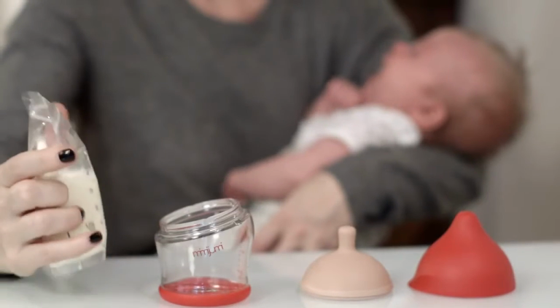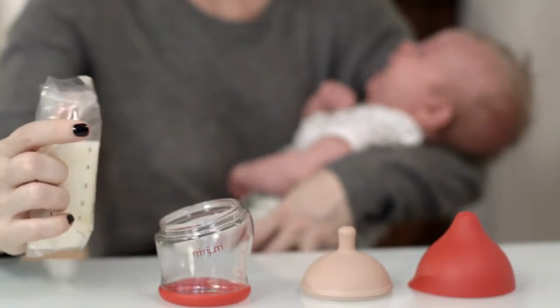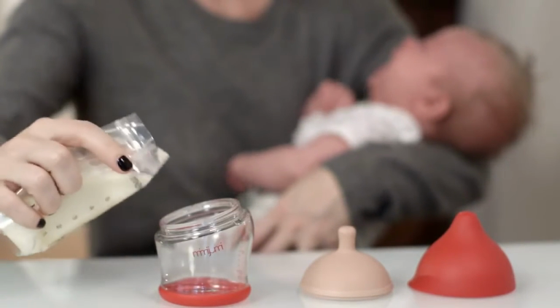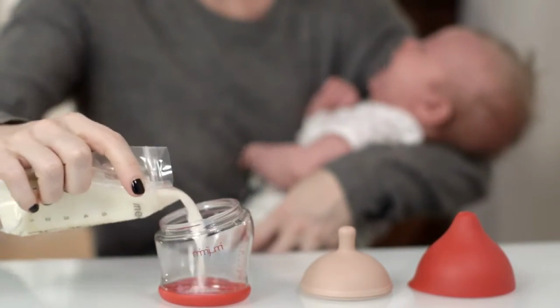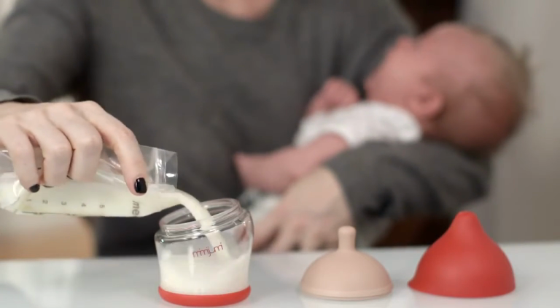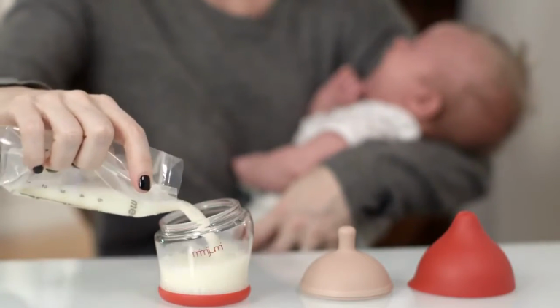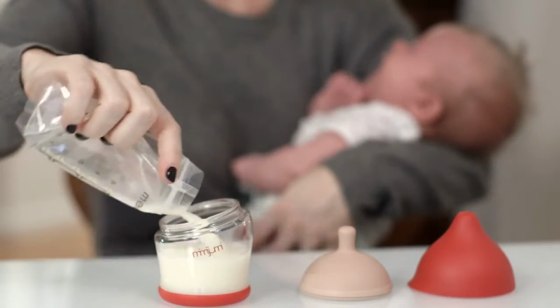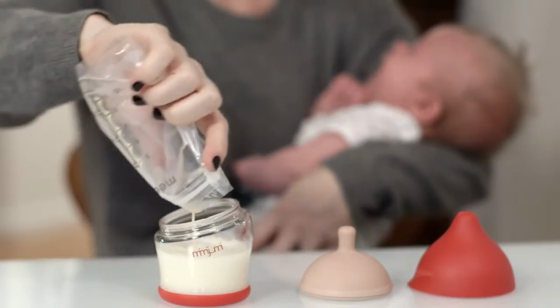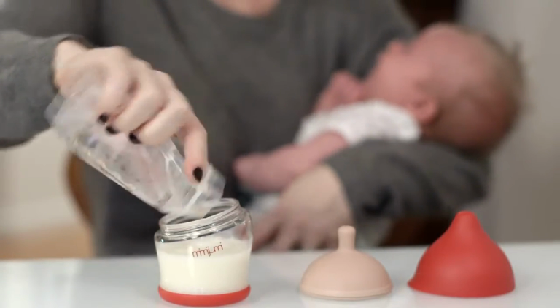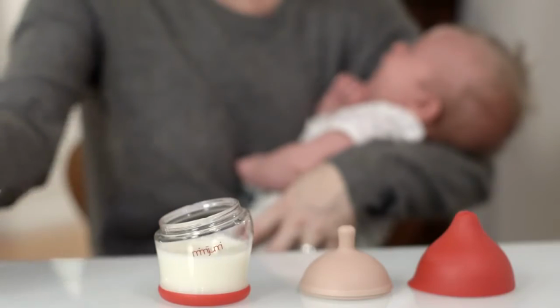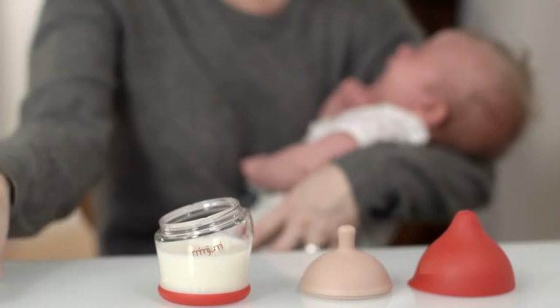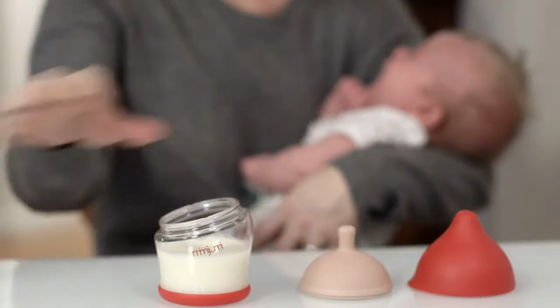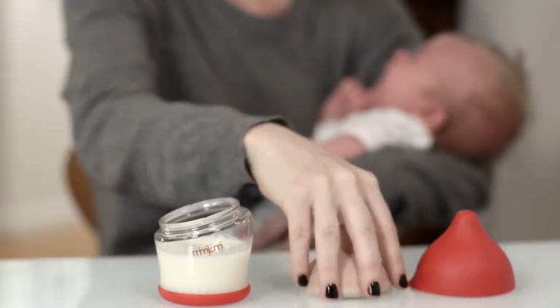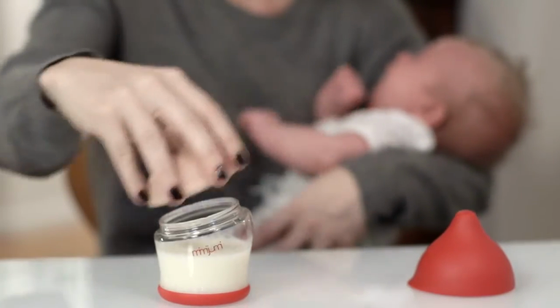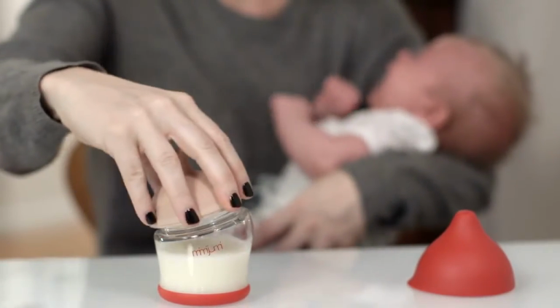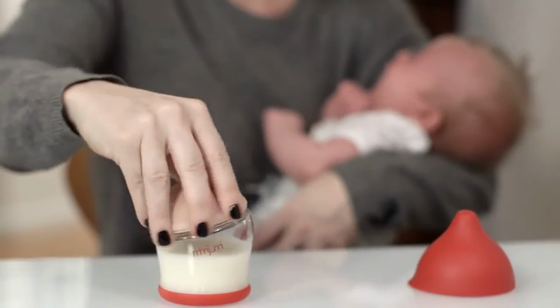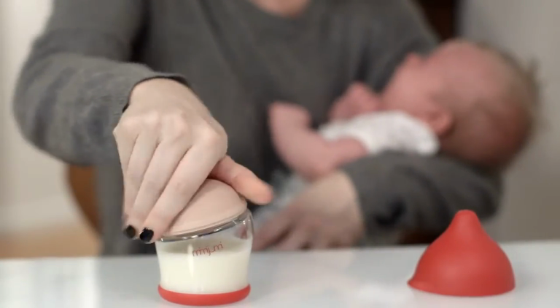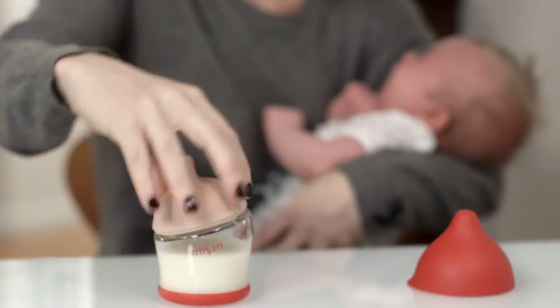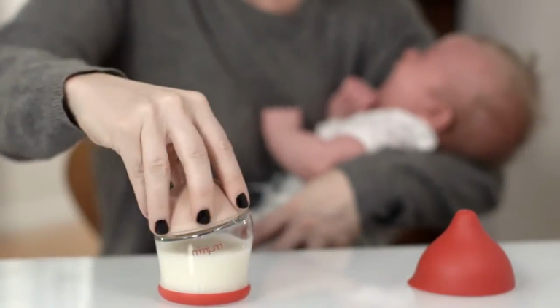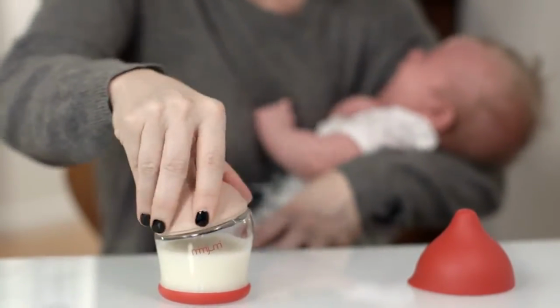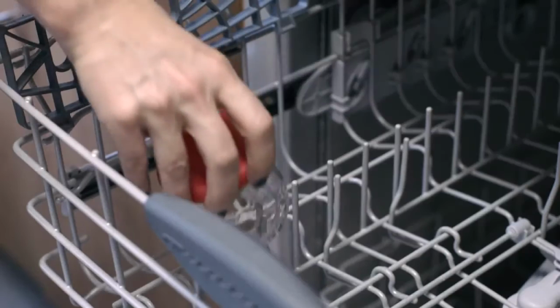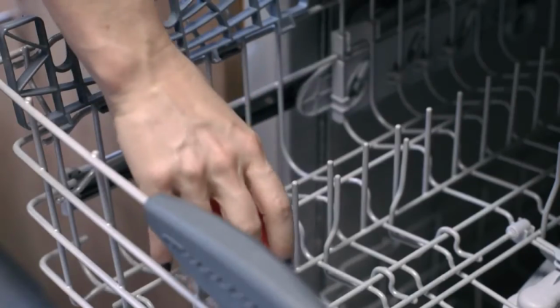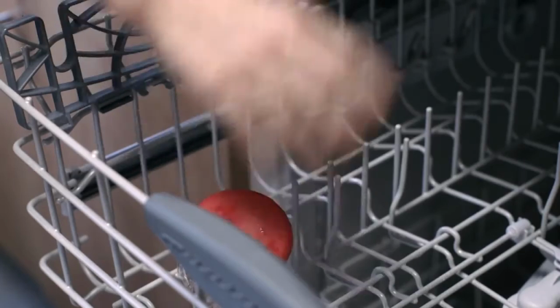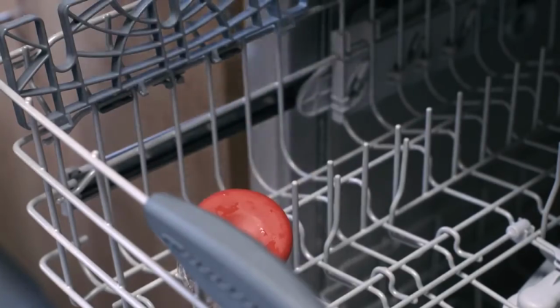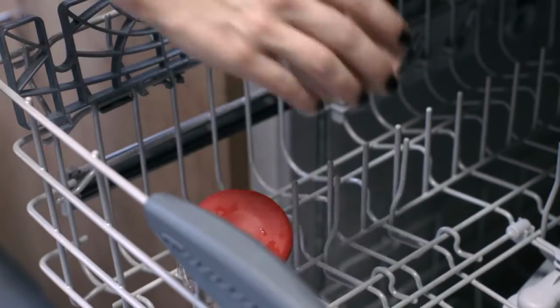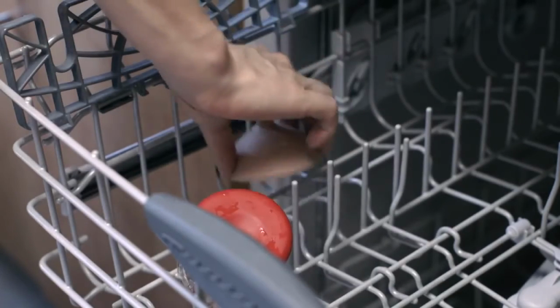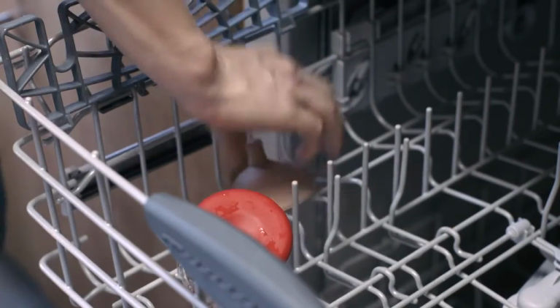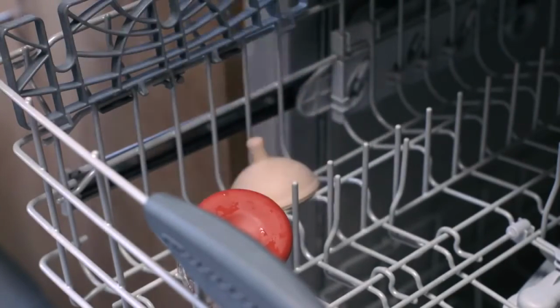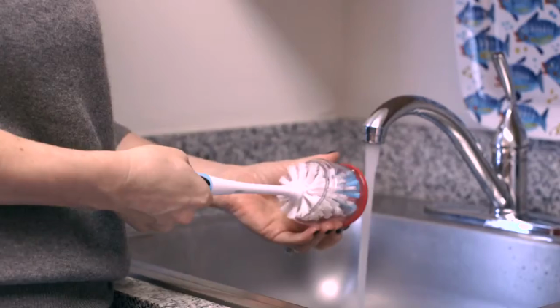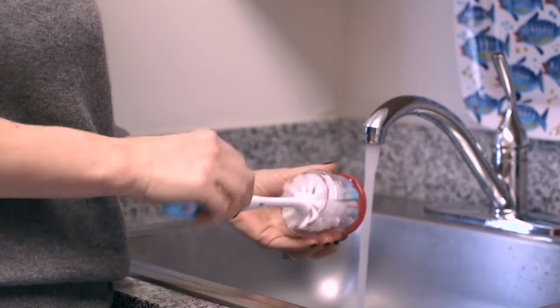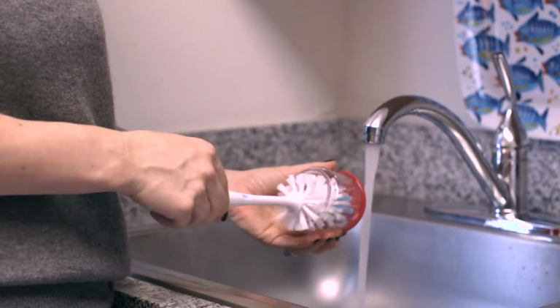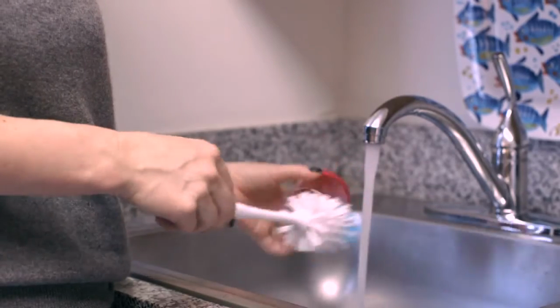It features a no-skid base for stability. The wide opening makes the bottle easy to open, fill, and close with one hand. Mimi Jumi is dishwasher safe and can be cleaned with a standard bottle brush.